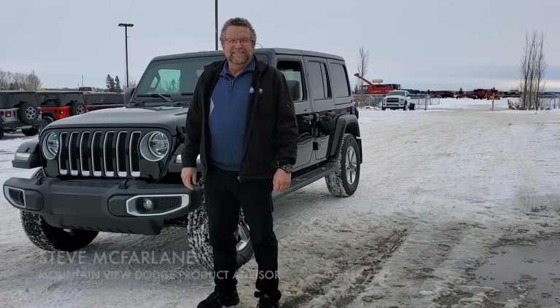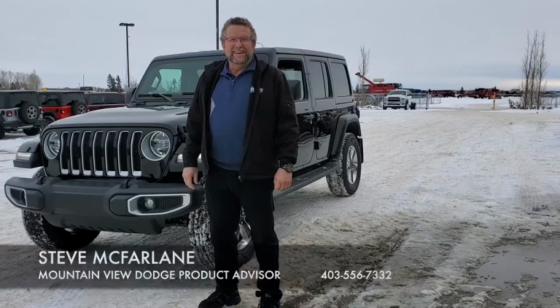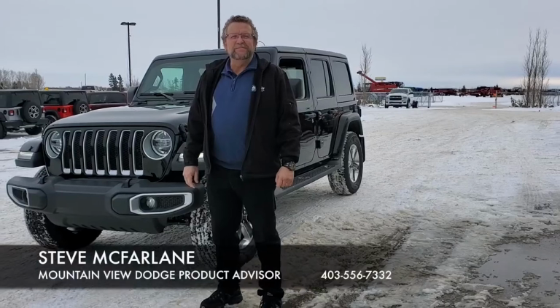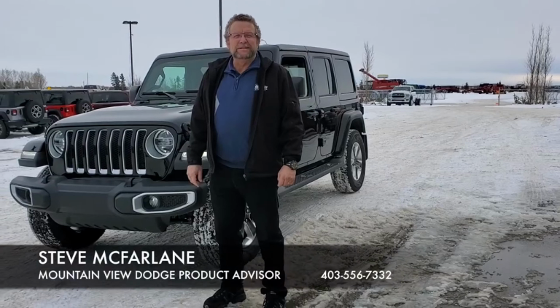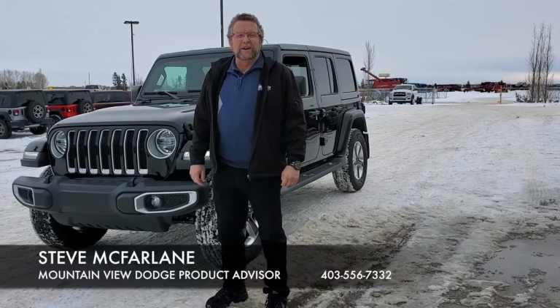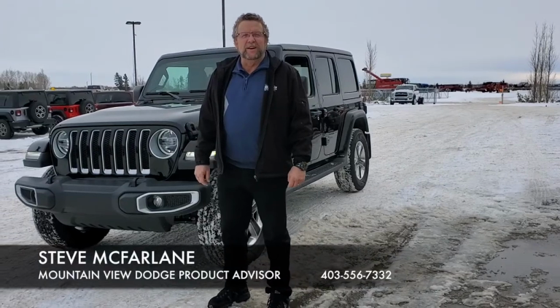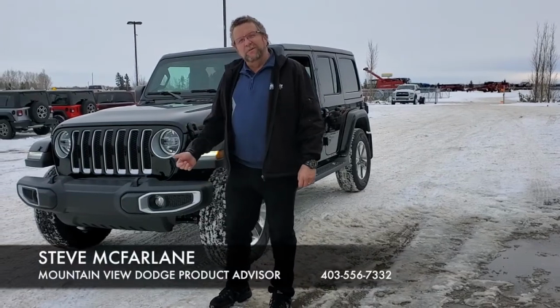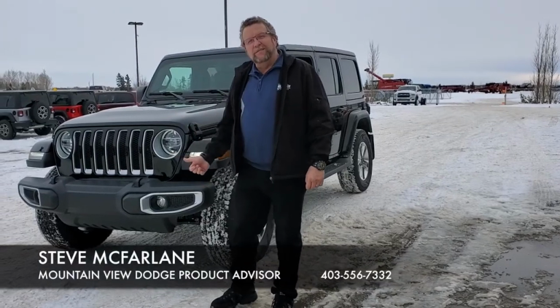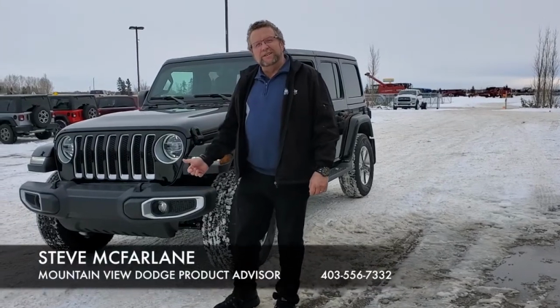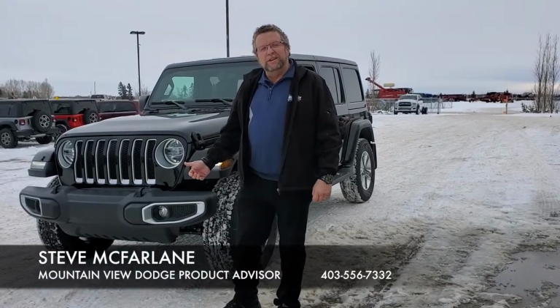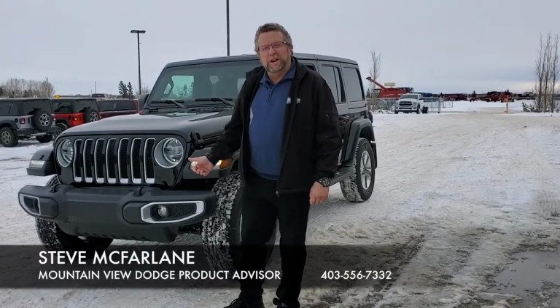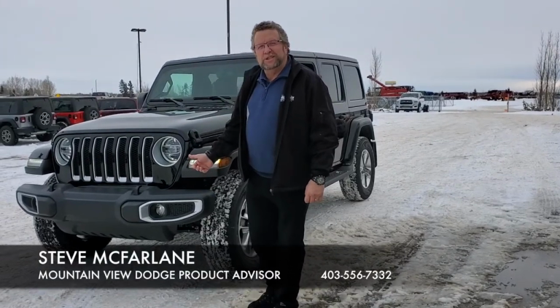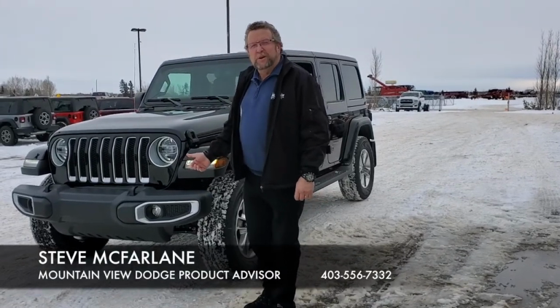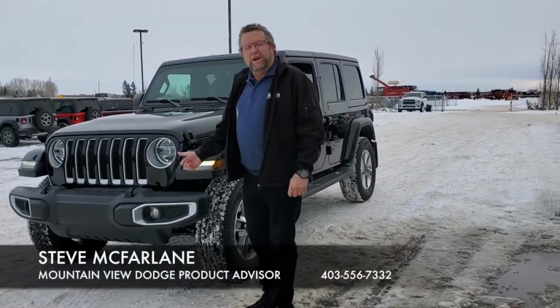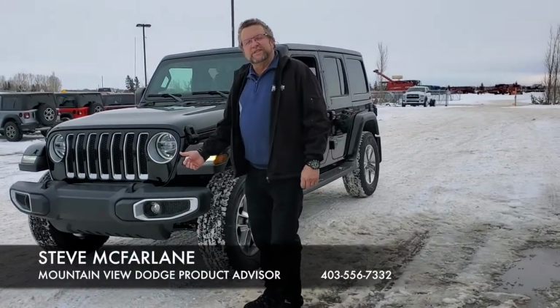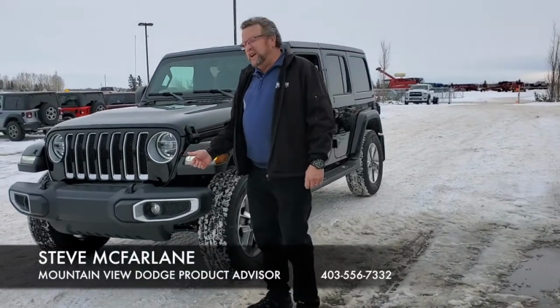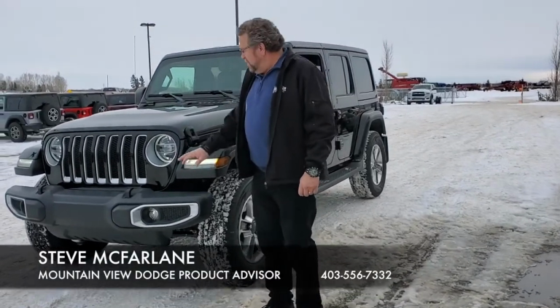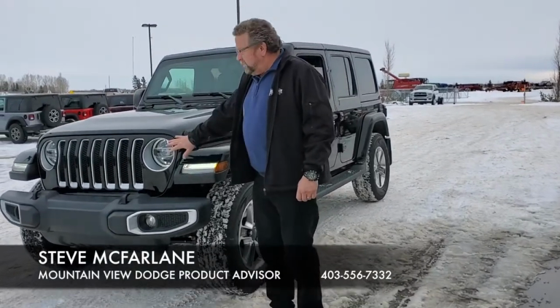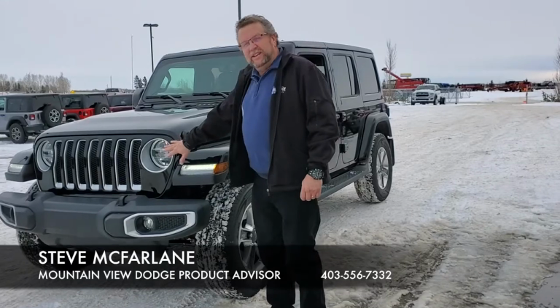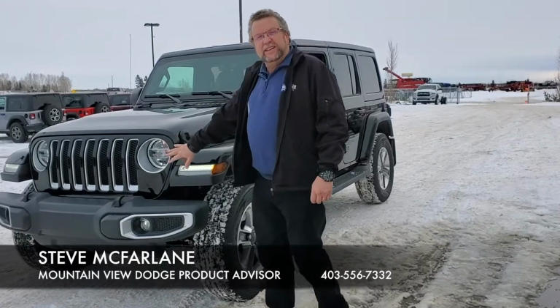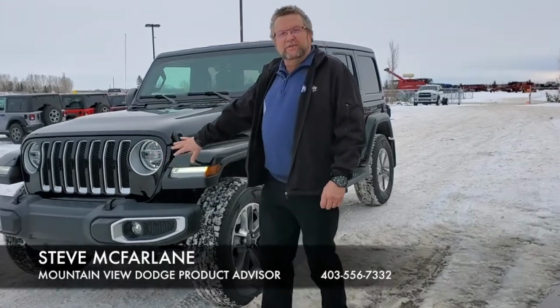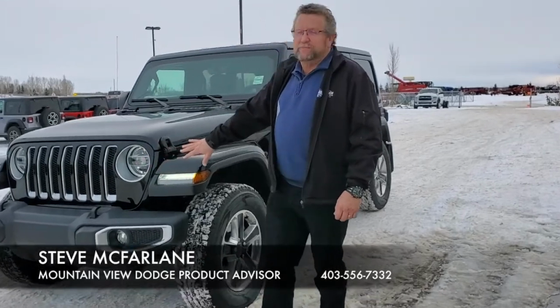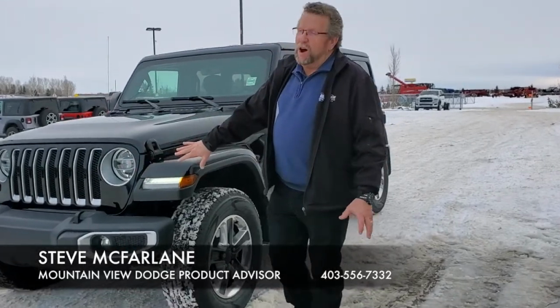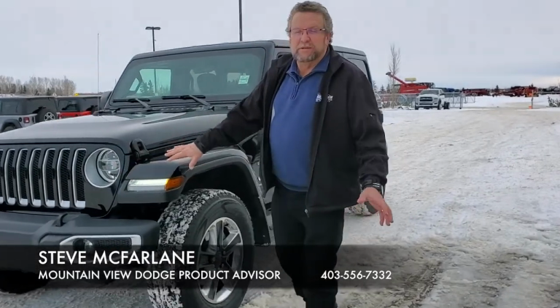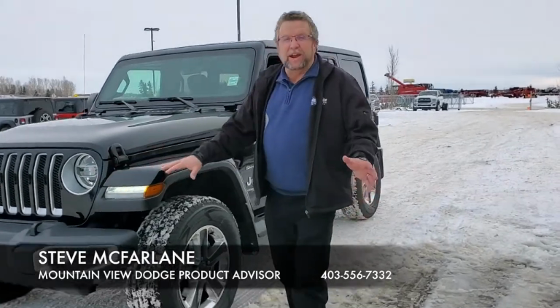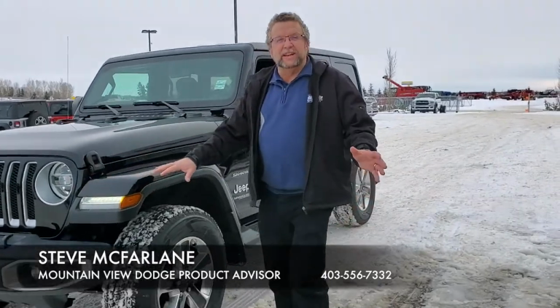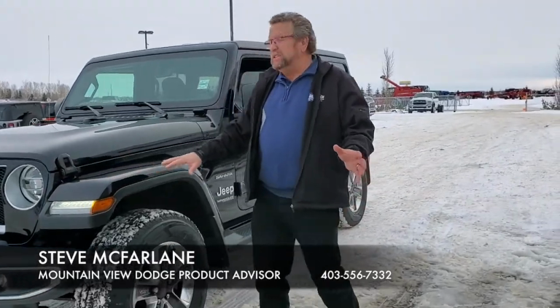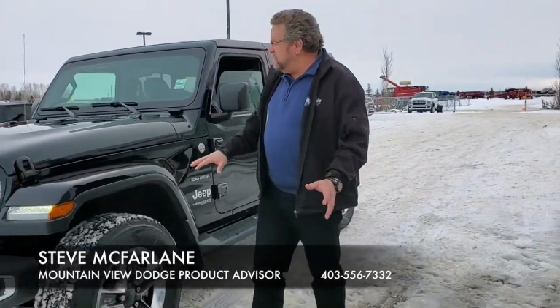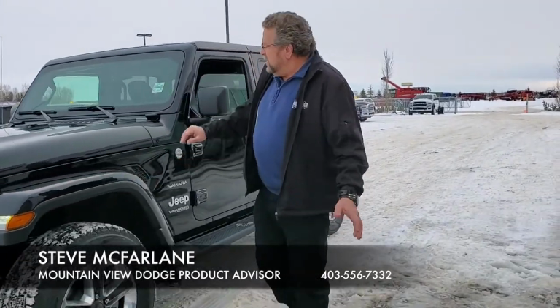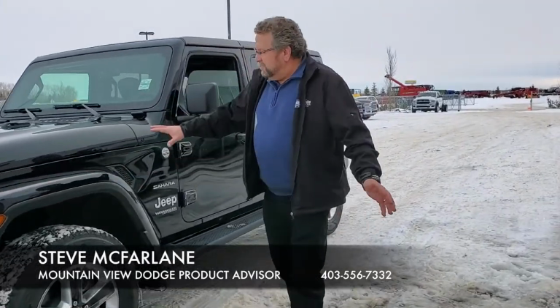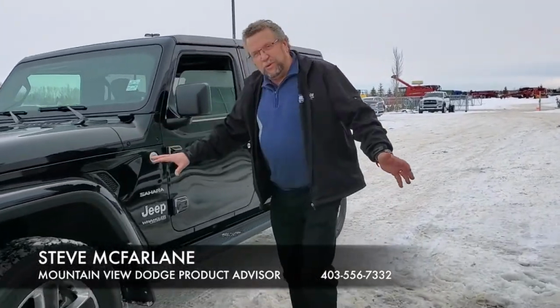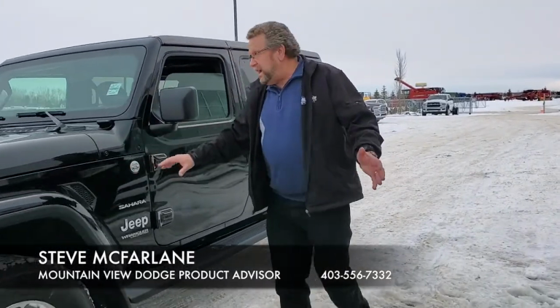Hey everybody, Steve McVarnie here. What do I have here? A 2020 Jeep Wrangler Sahara with the LED lighting group — awesome brightness at nighttime, beautiful black.